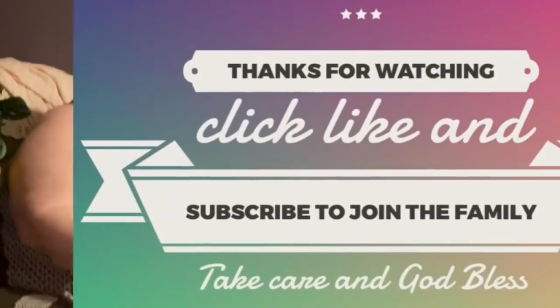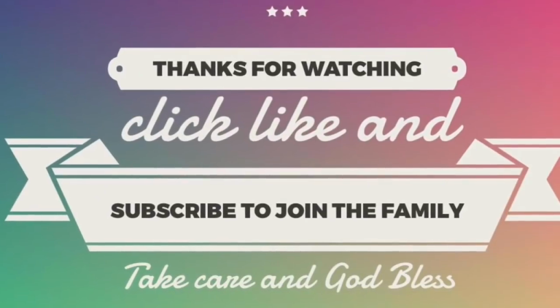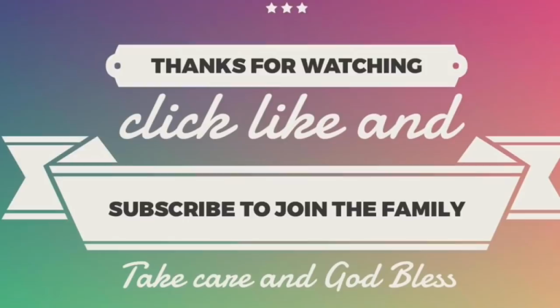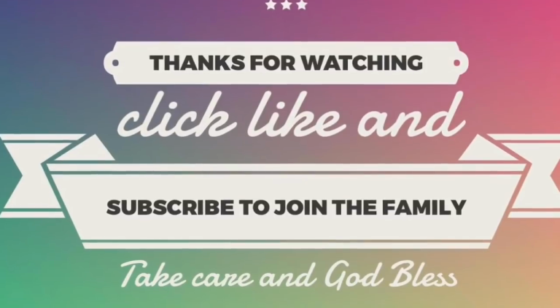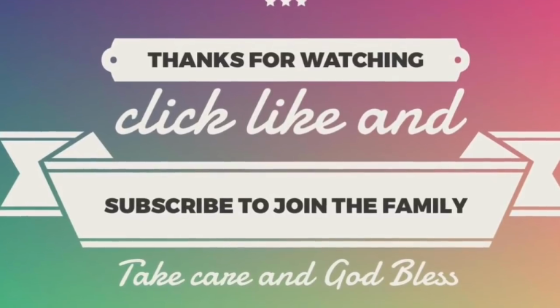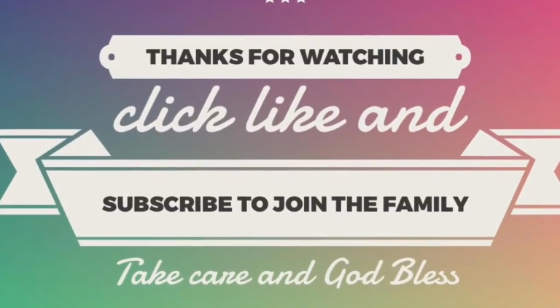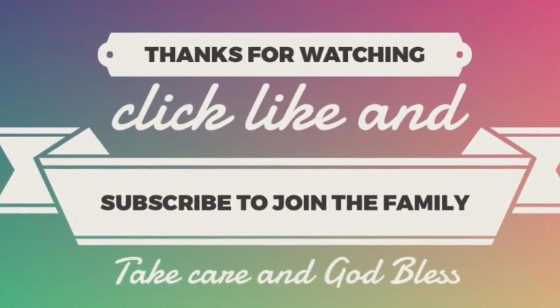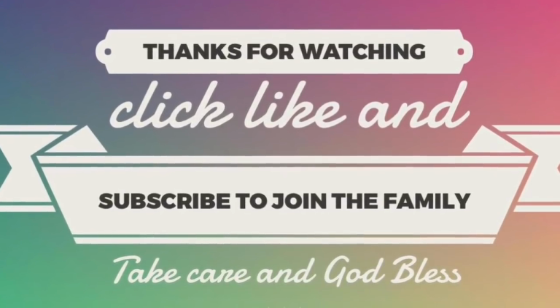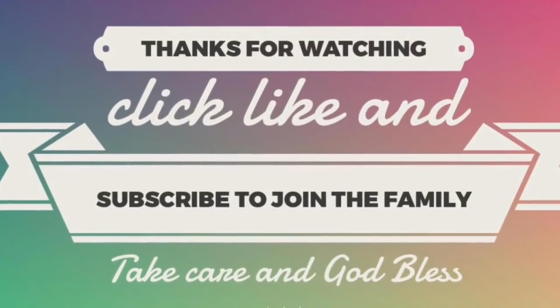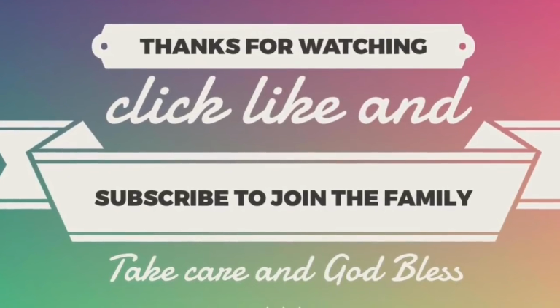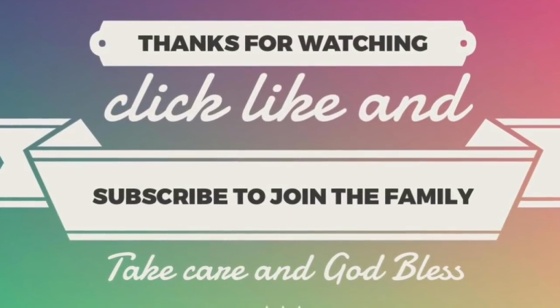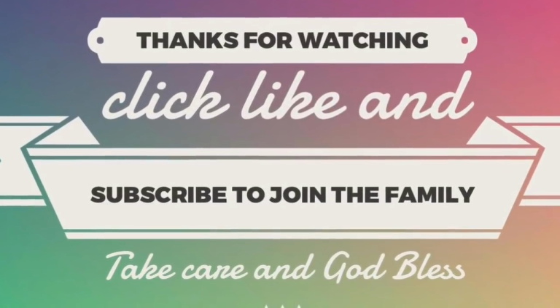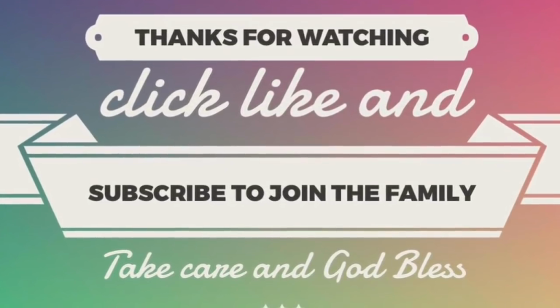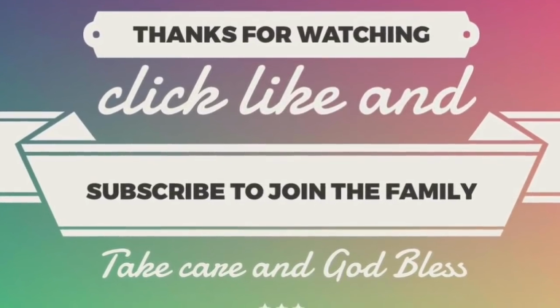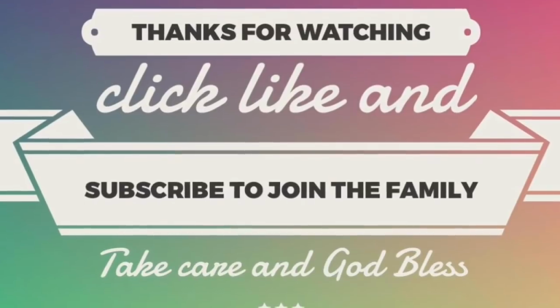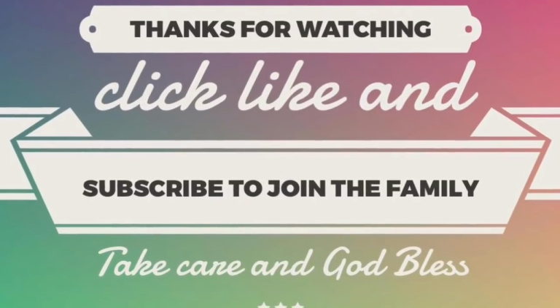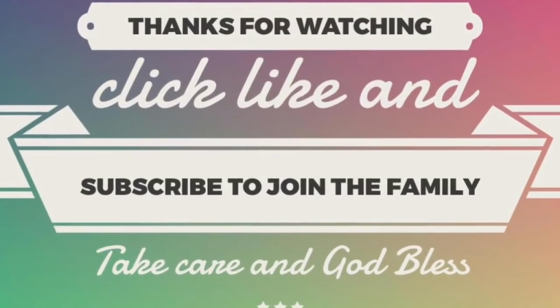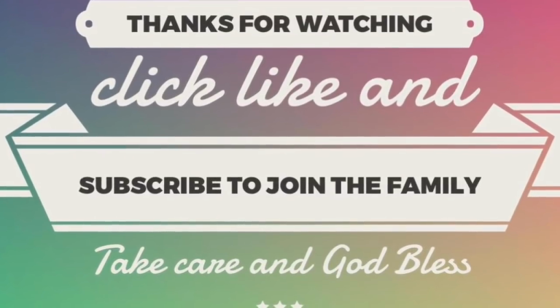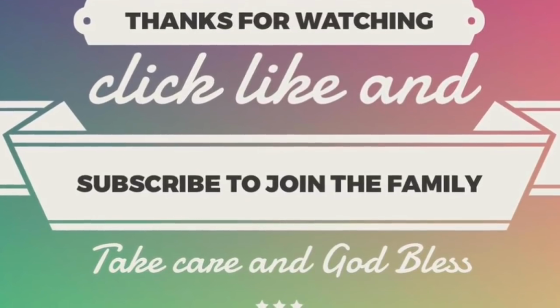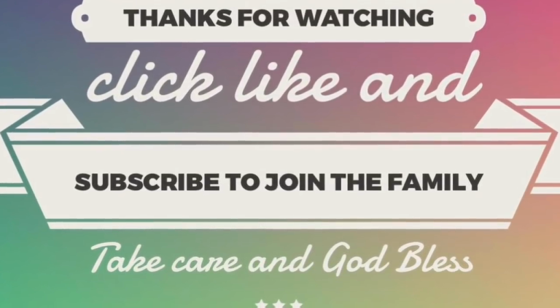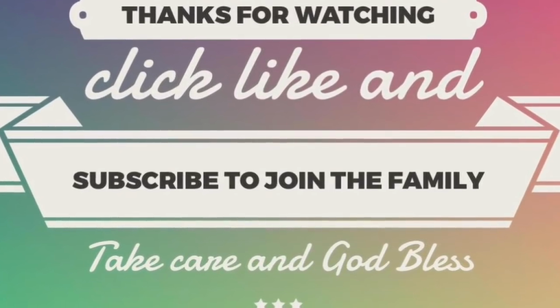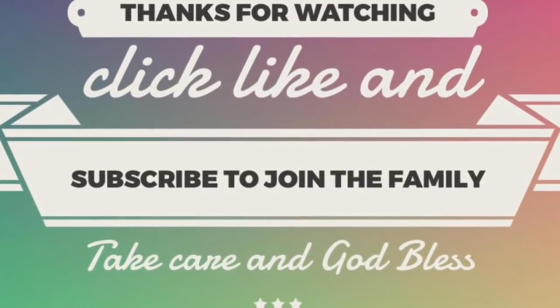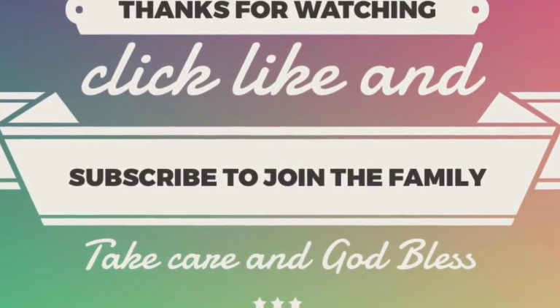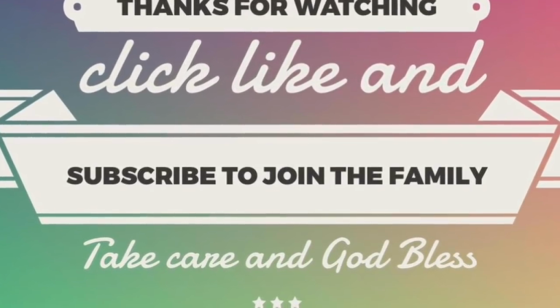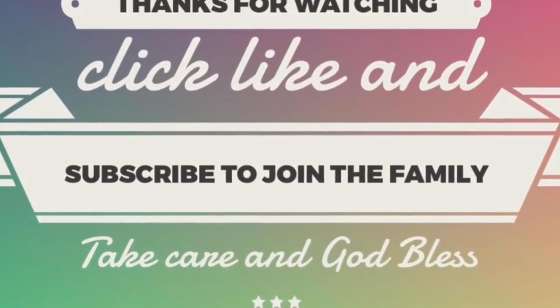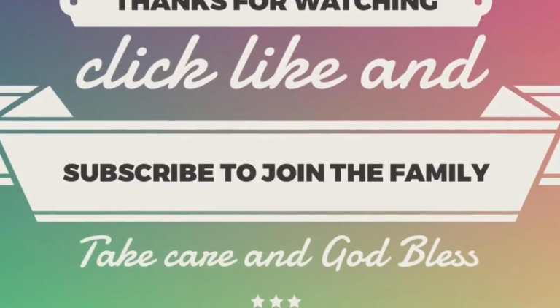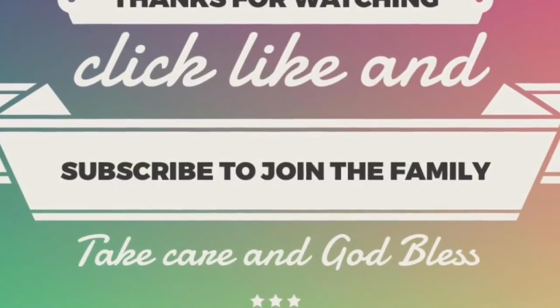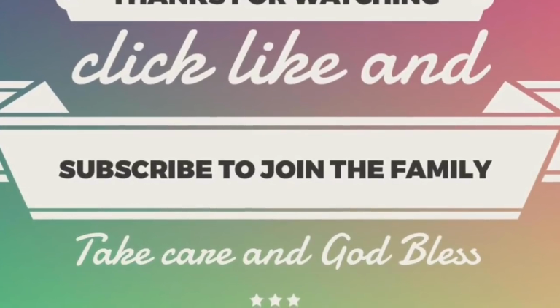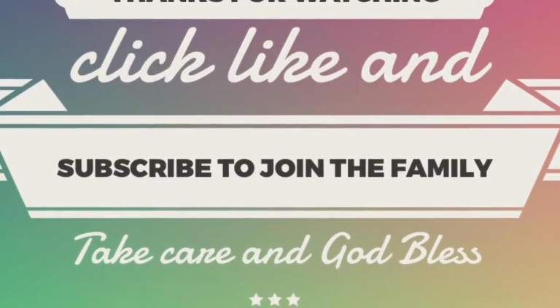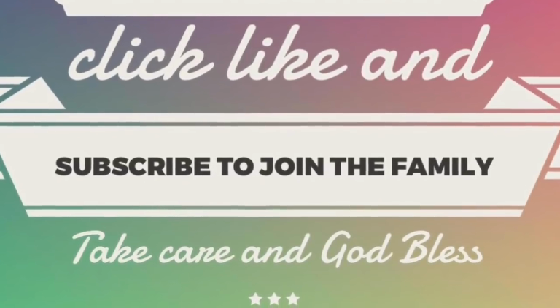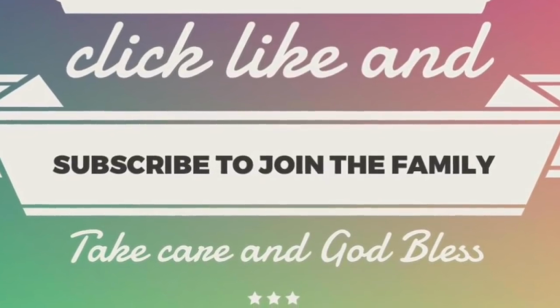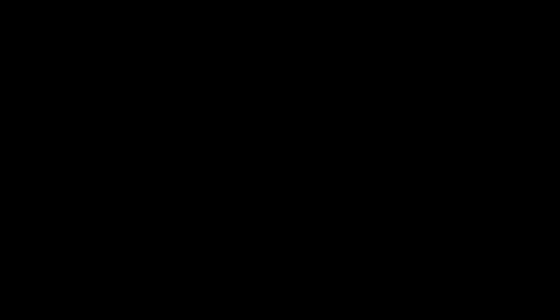That's it everybody for these hacks! Hopefully you learned something. If you have any questions, leave them in the comments below and let me know which hack was your favorite. Don't forget to share and subscribe, and as always — take care, God bless, and we'll see you next time. Bye!